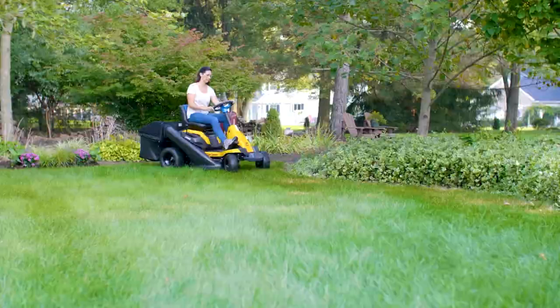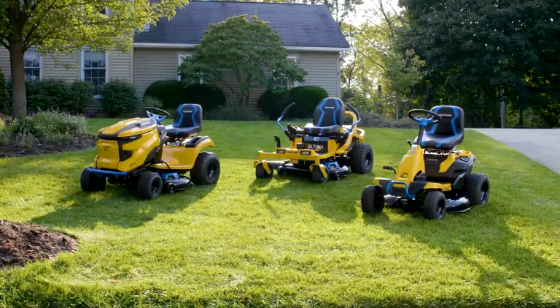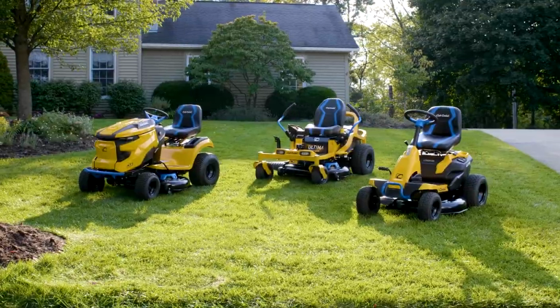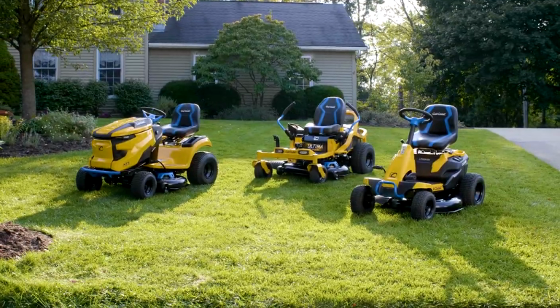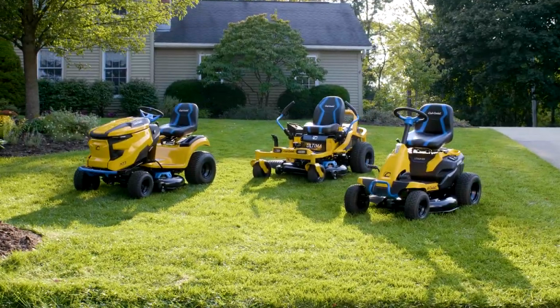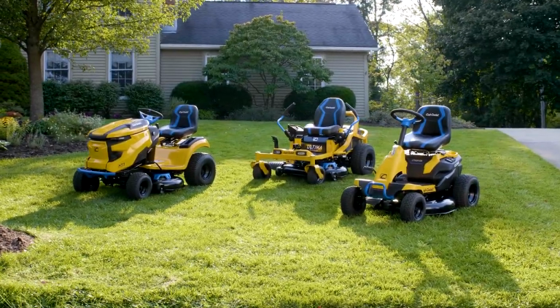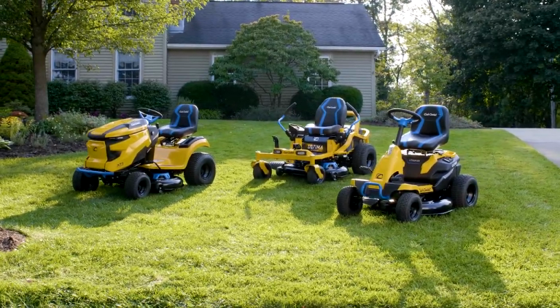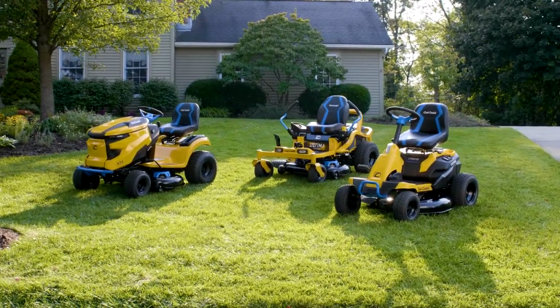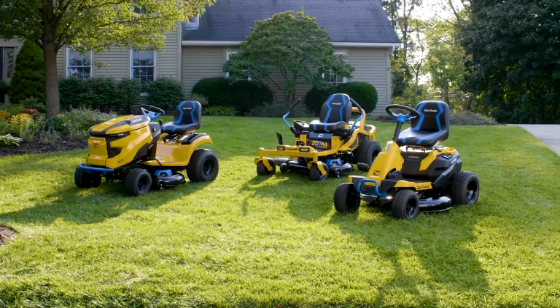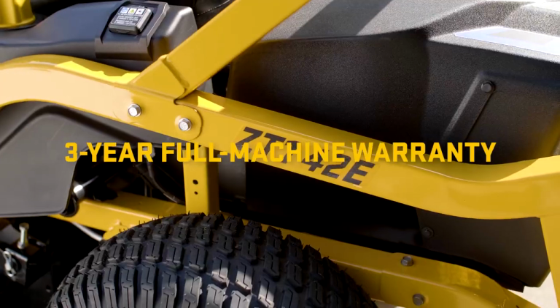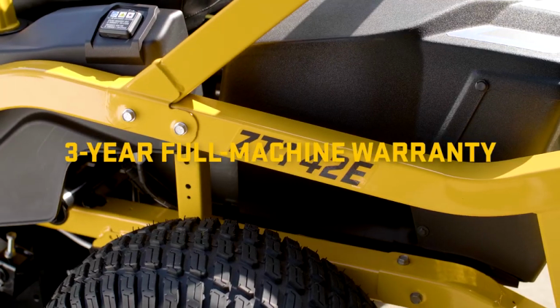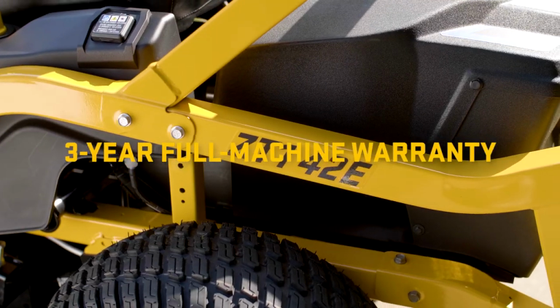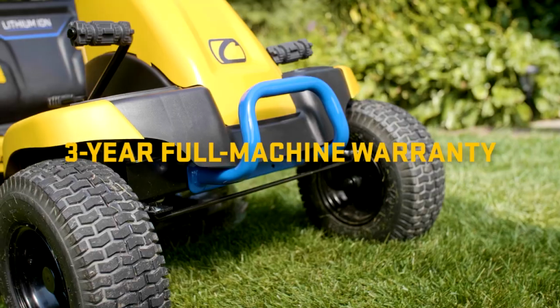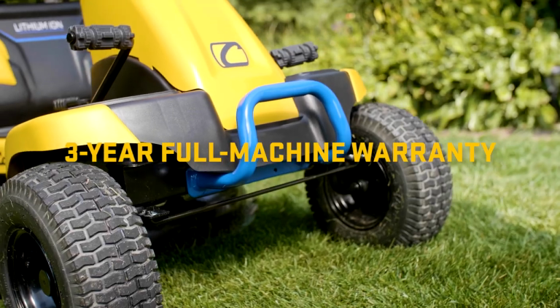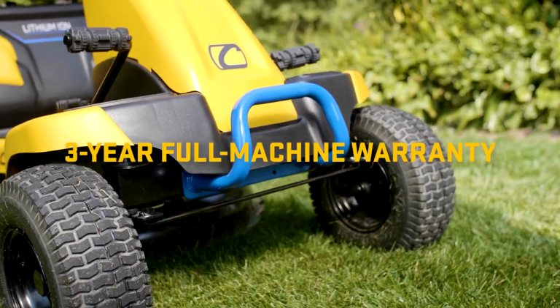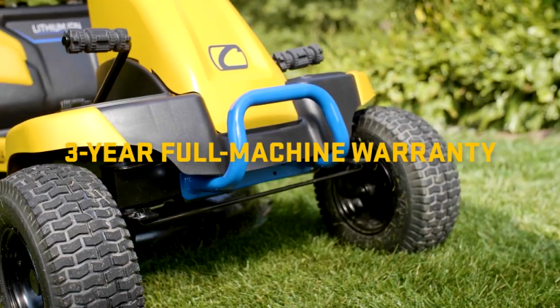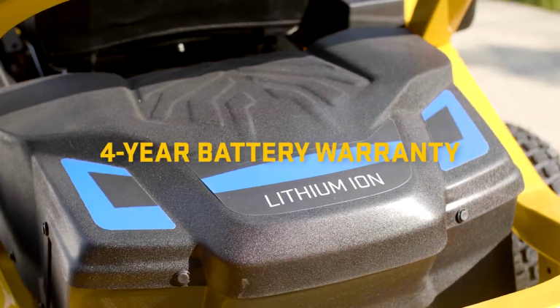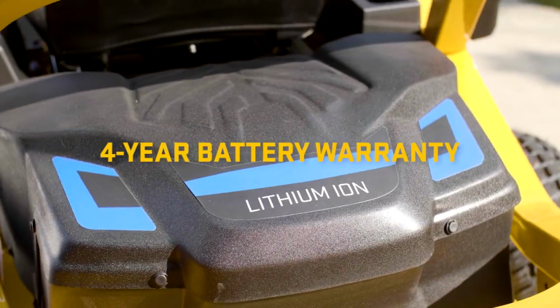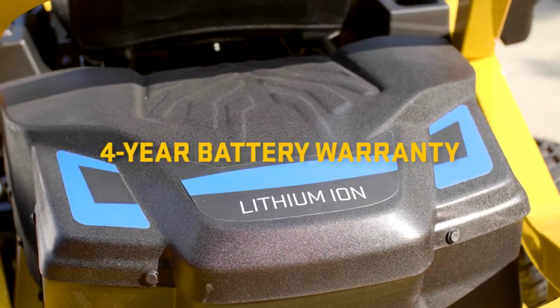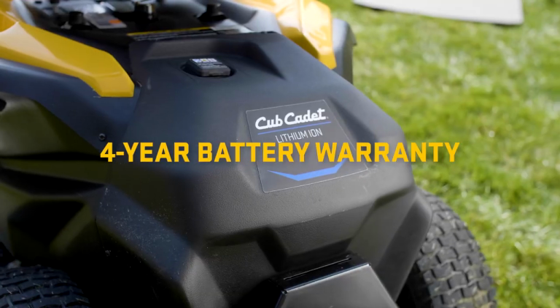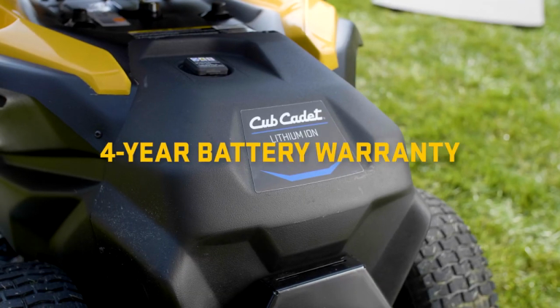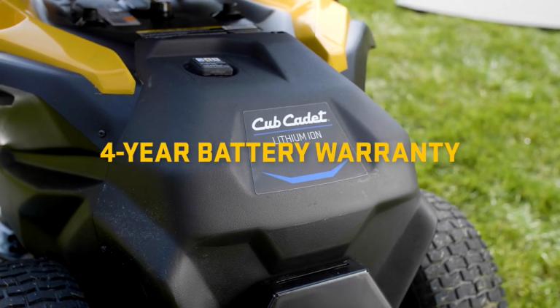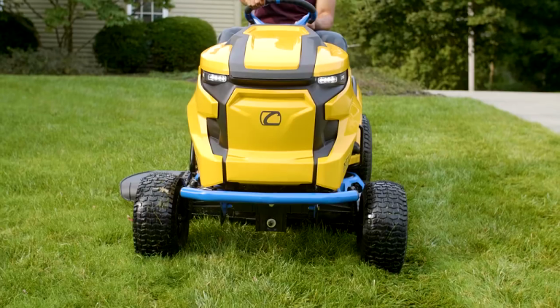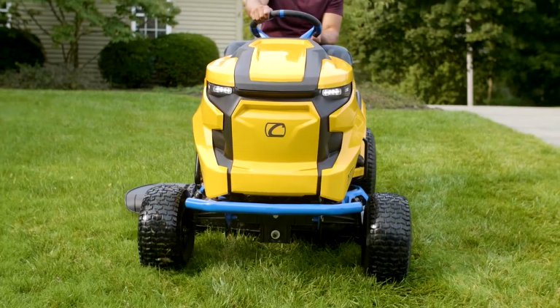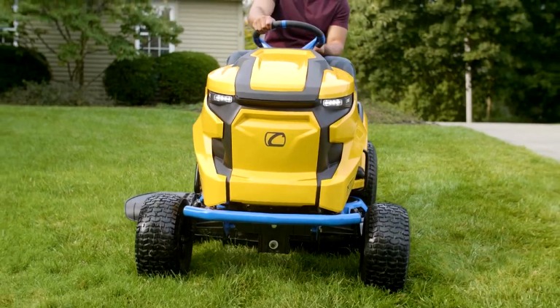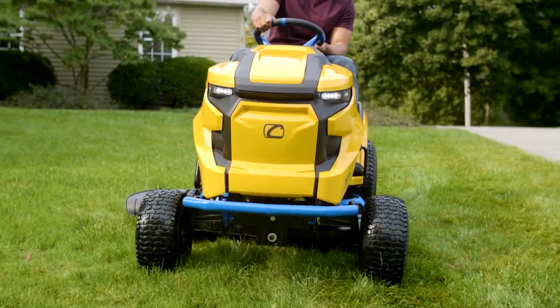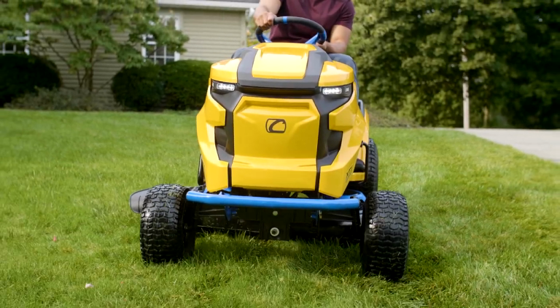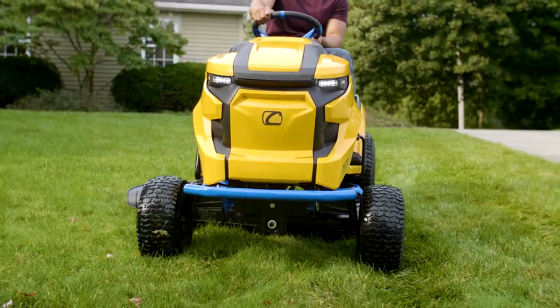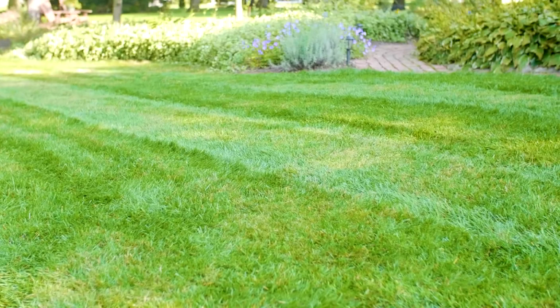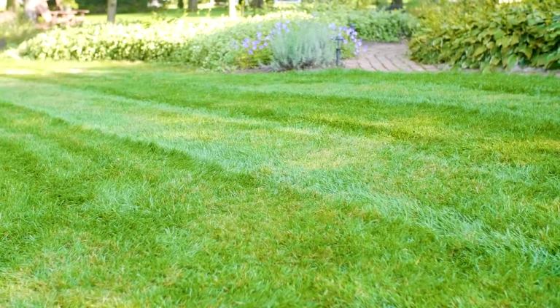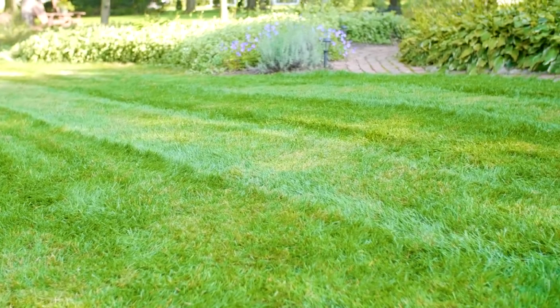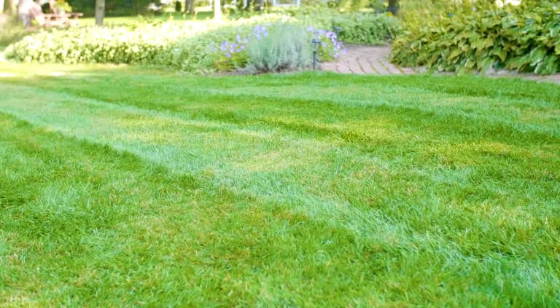The all-new fully electric Cub Cadet riding mowers. Backed by a three-year full machine warranty and a strong four-year battery warranty, so you can love to lawn for years to come. More power for your world.